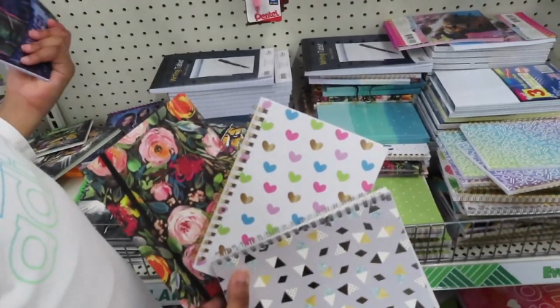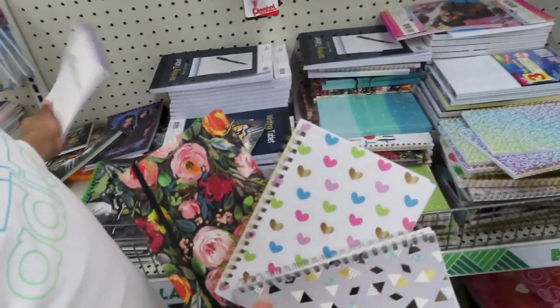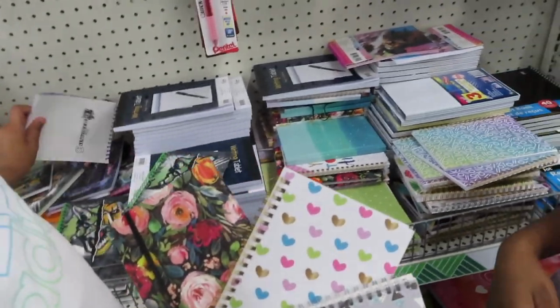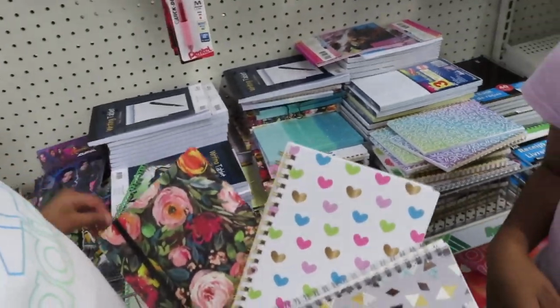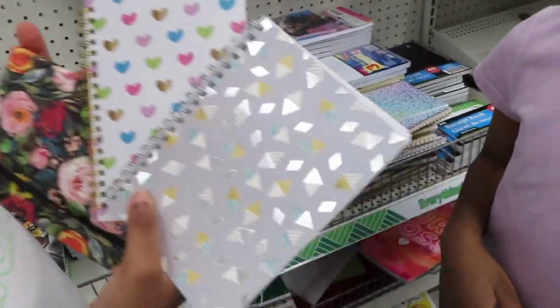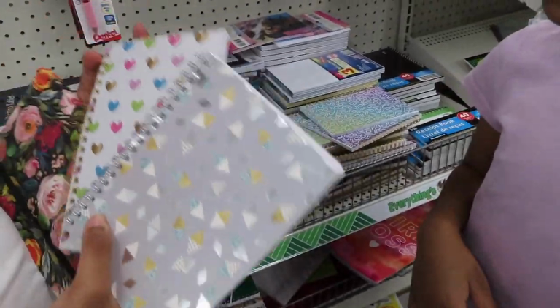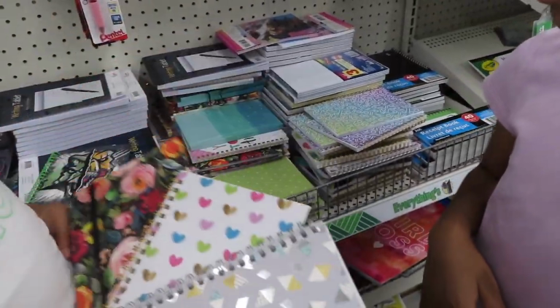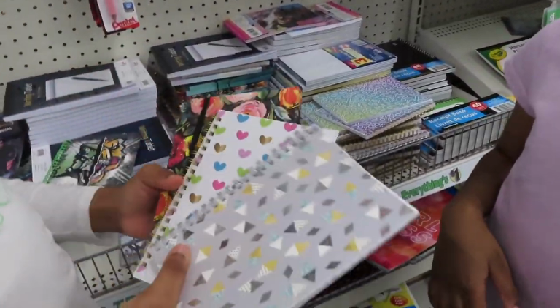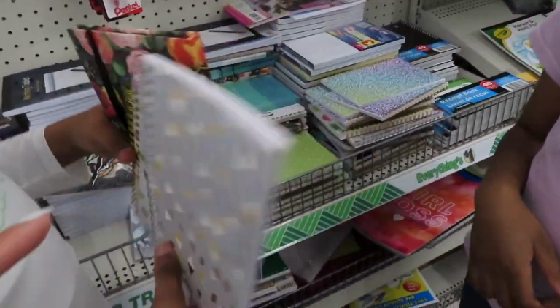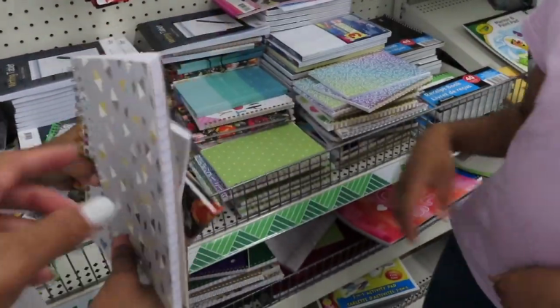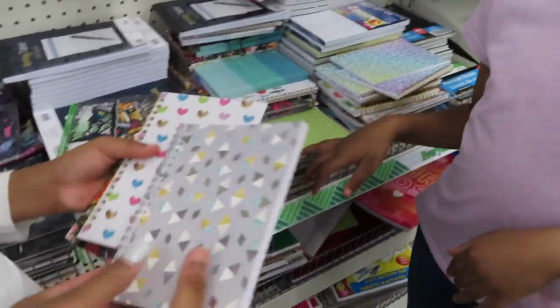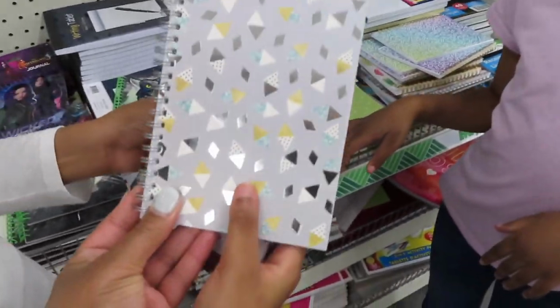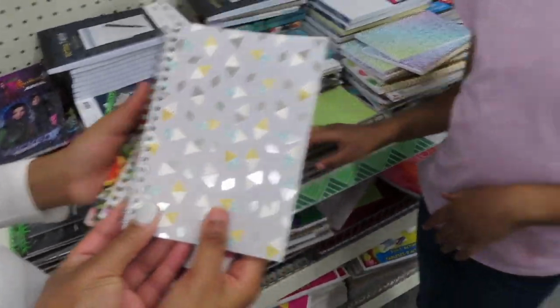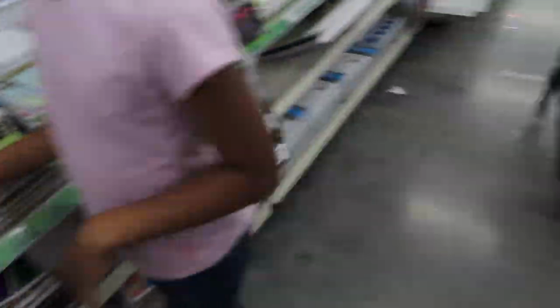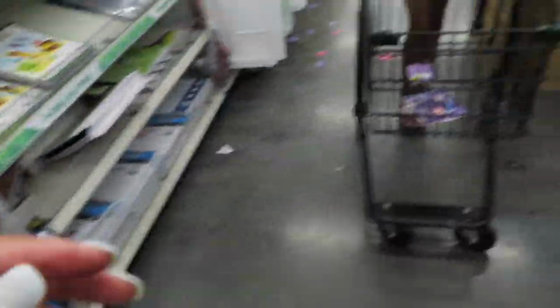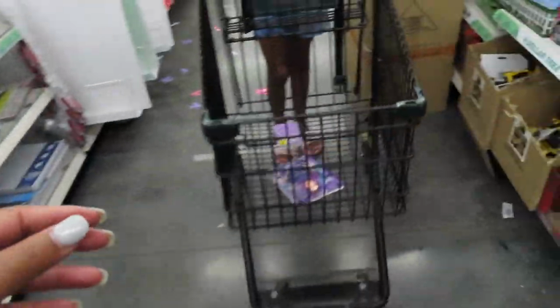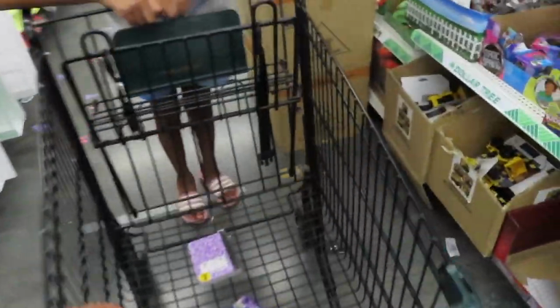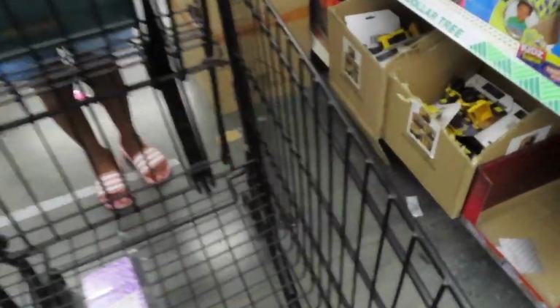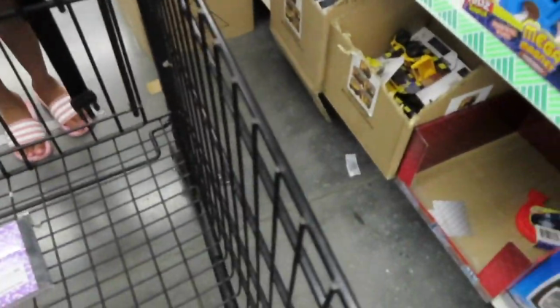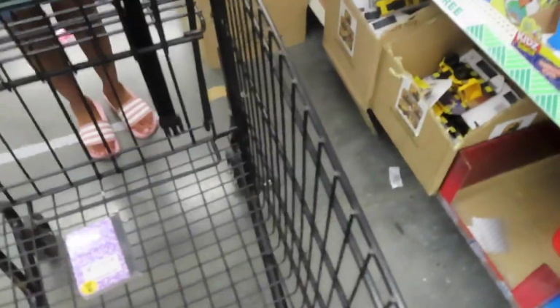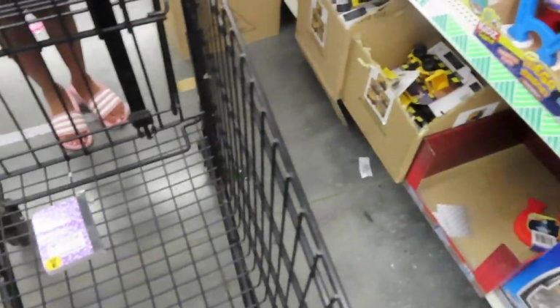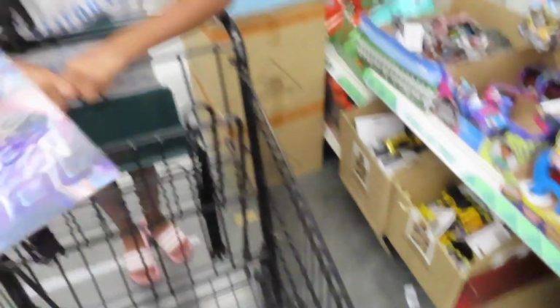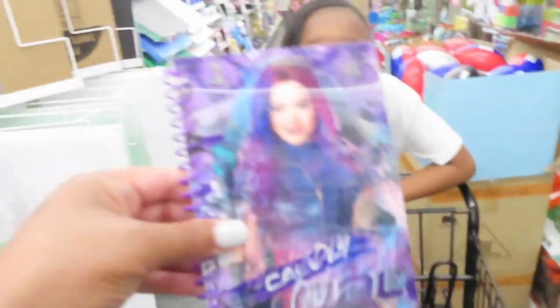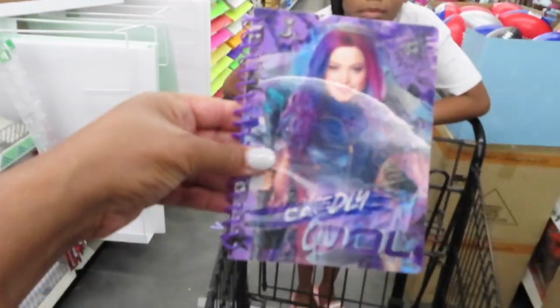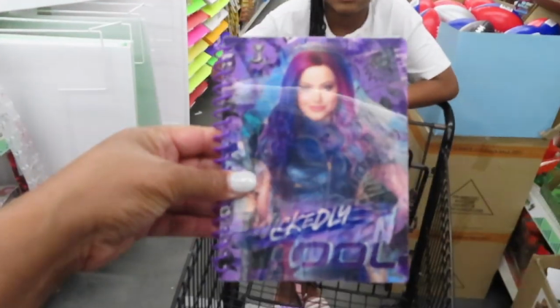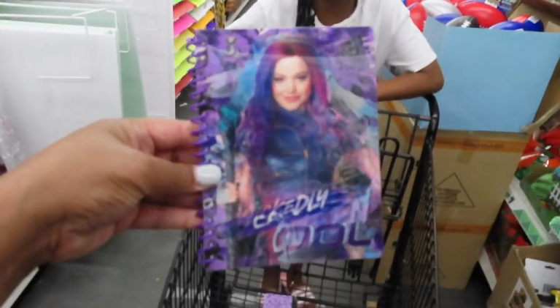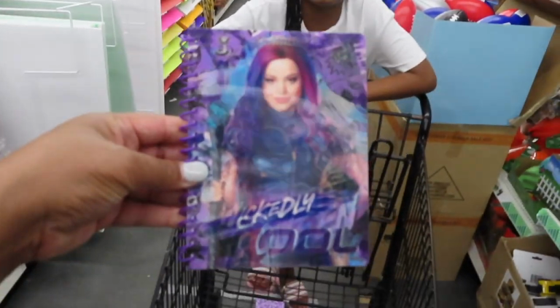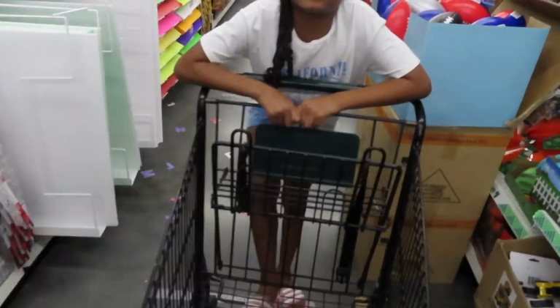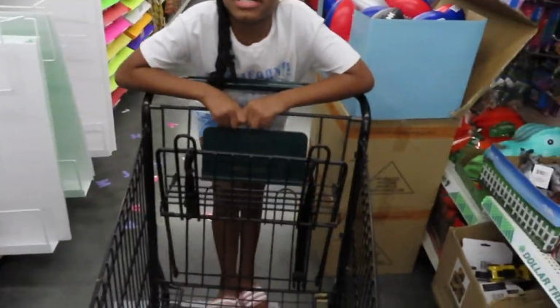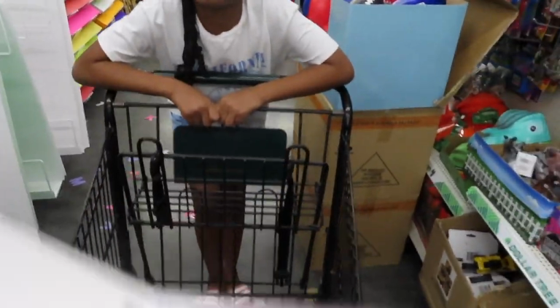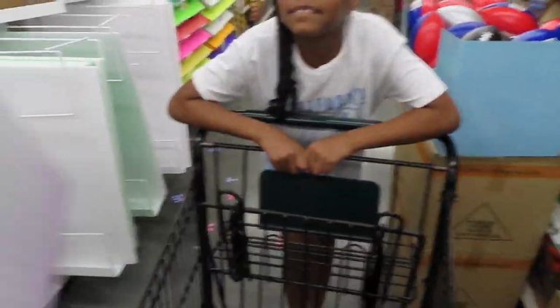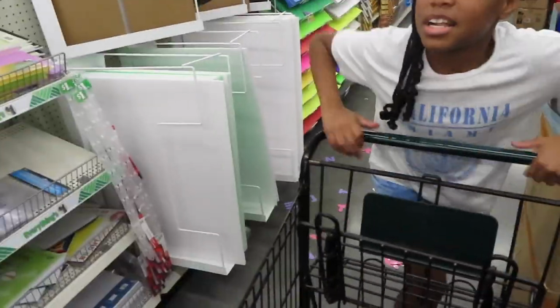And all these are a dollar, you guys. So if you want to go and find some cute items at the Dollar Tree, you can come here. There's little small notebooks — let me see the Descendants. I like Descendants. So Deja picked out the Descendants.